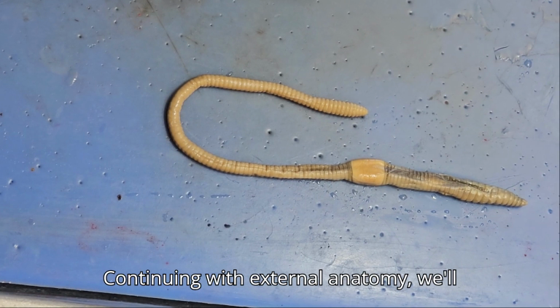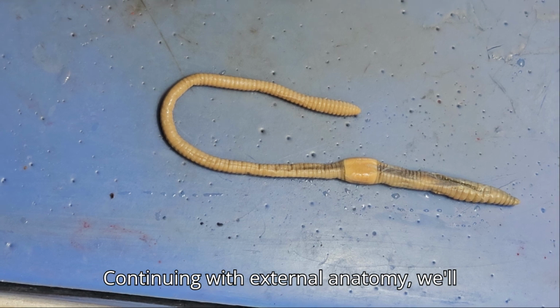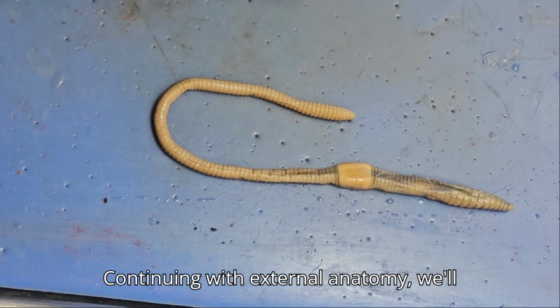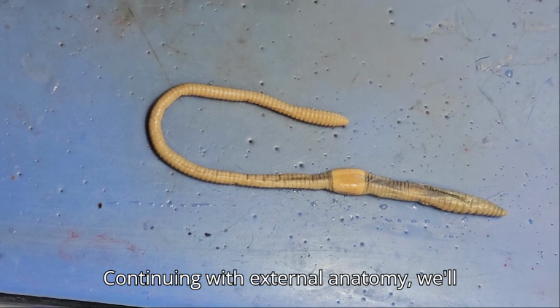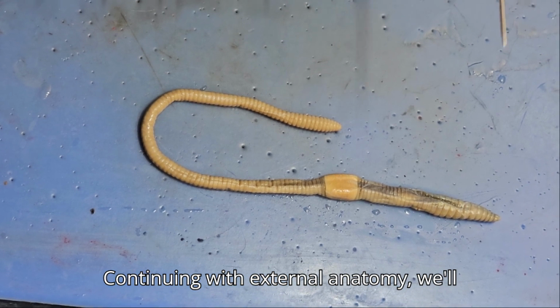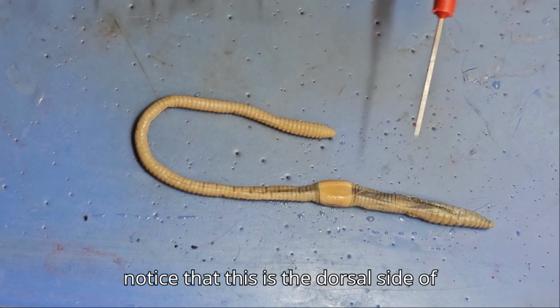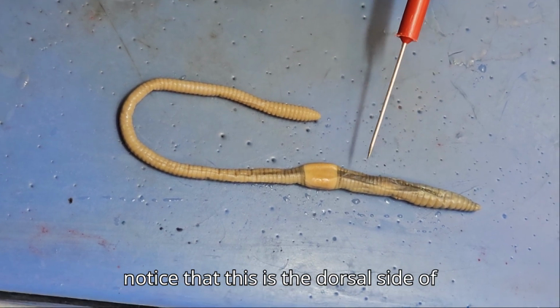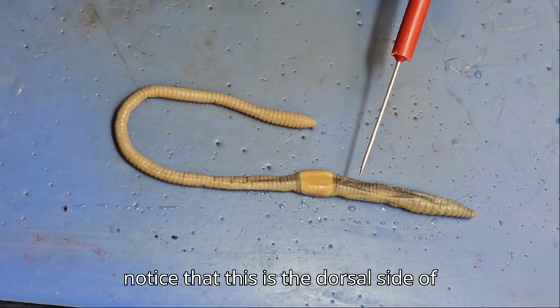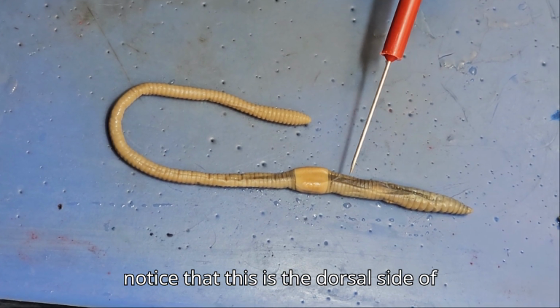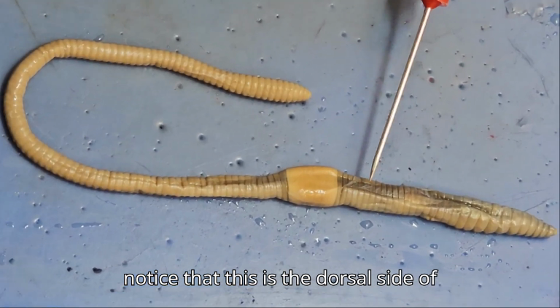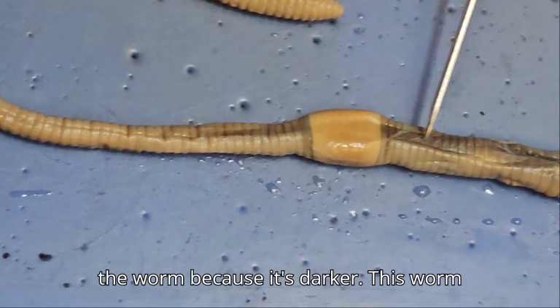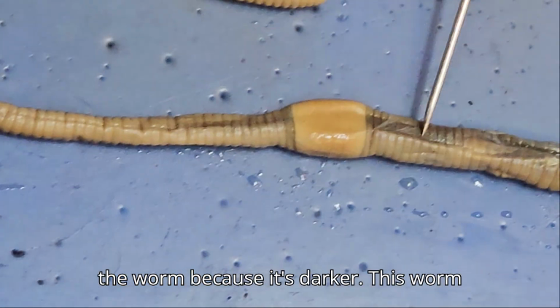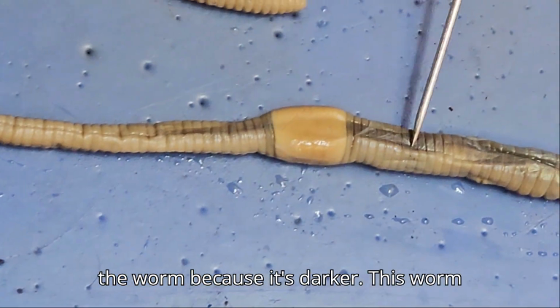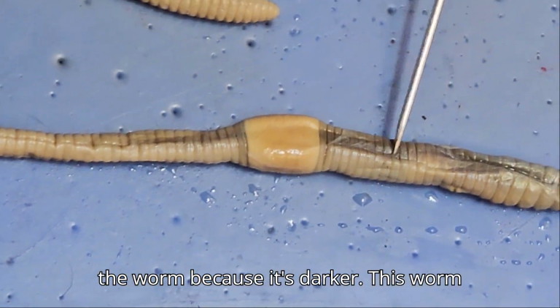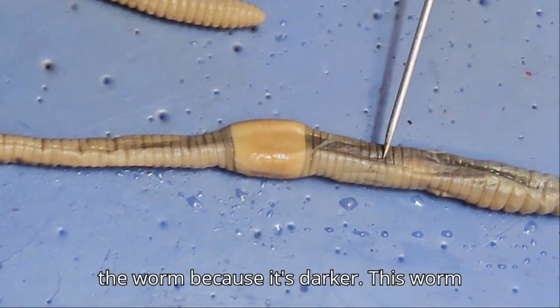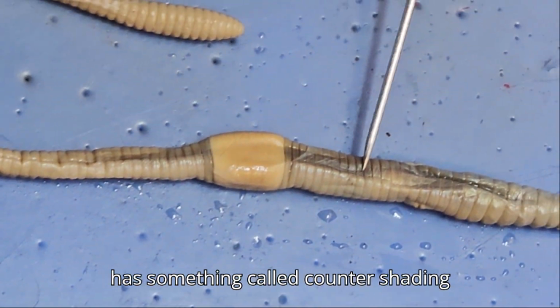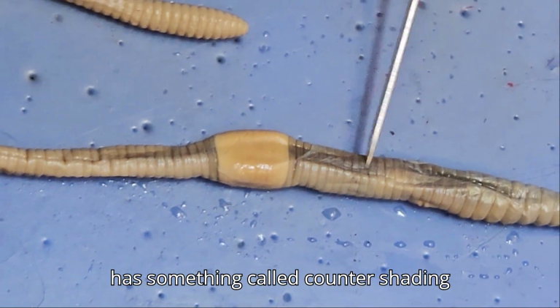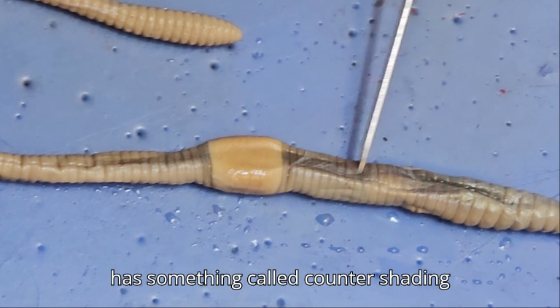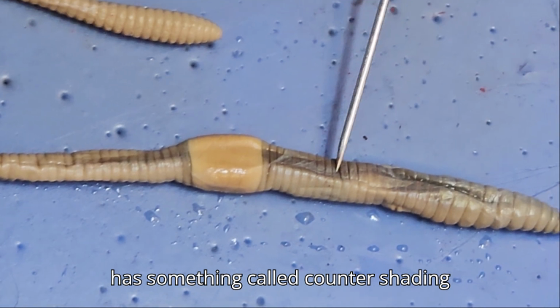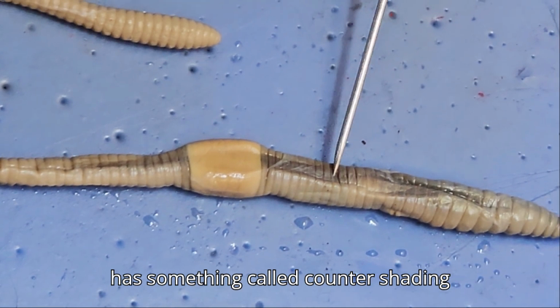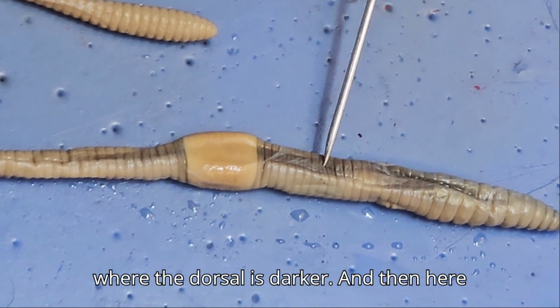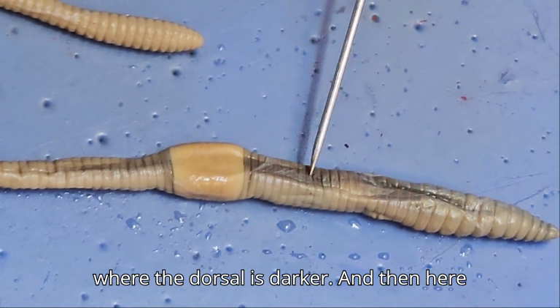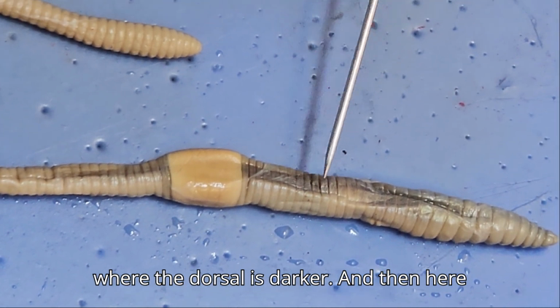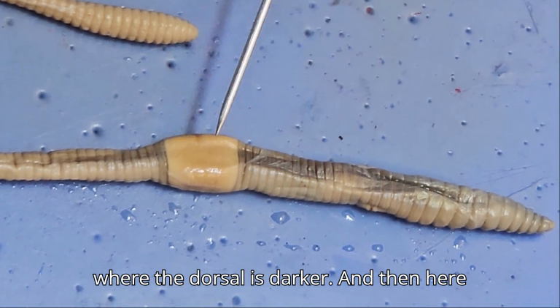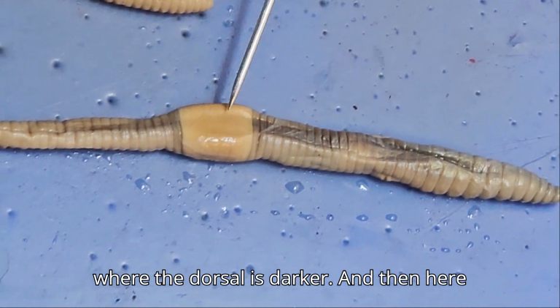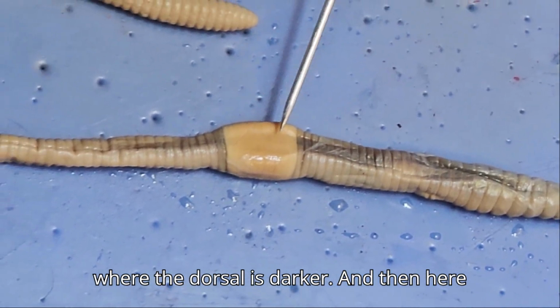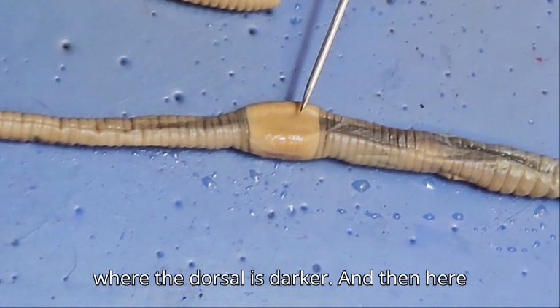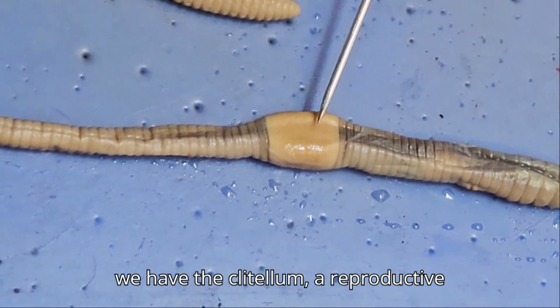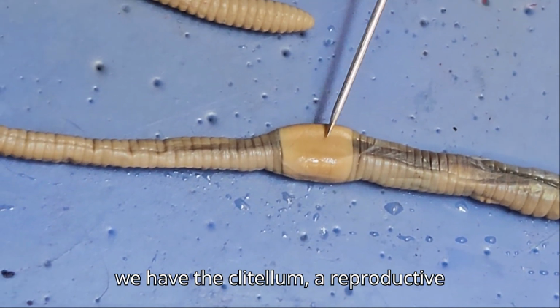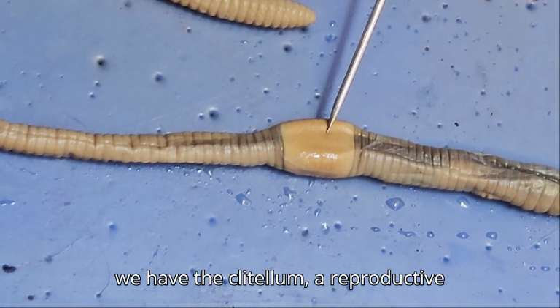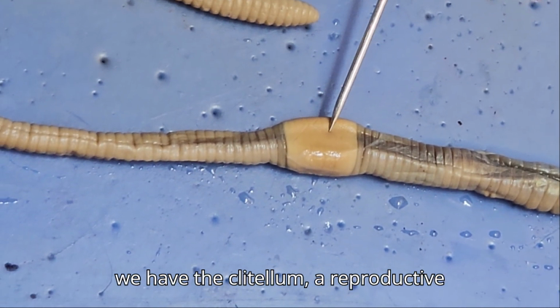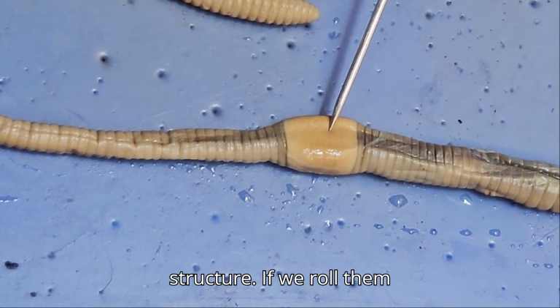Continuing with external anatomy, we'll notice that this is the dorsal side of the worm because it's darker. This worm has something called countershading where the dorsal is darker. And then here we have the clitellum, a reproductive structure.